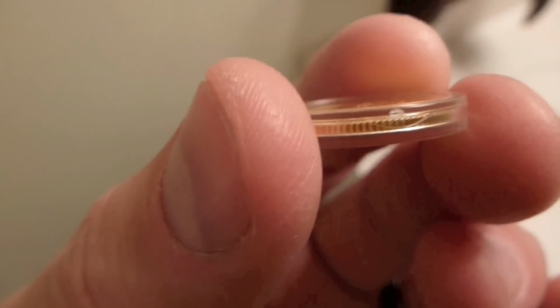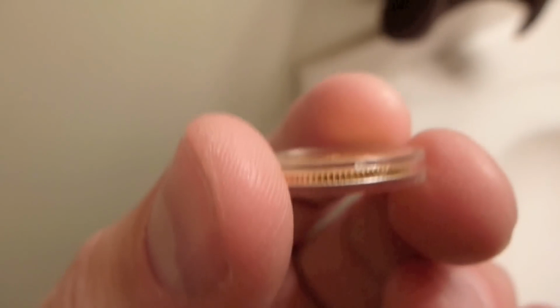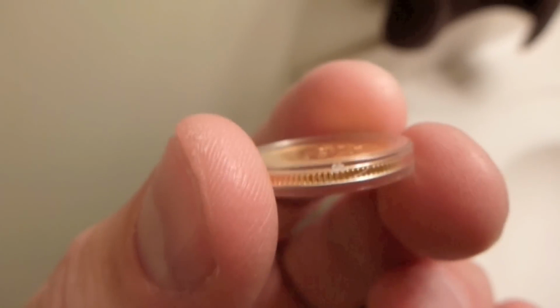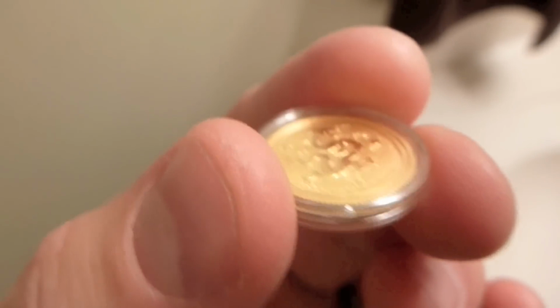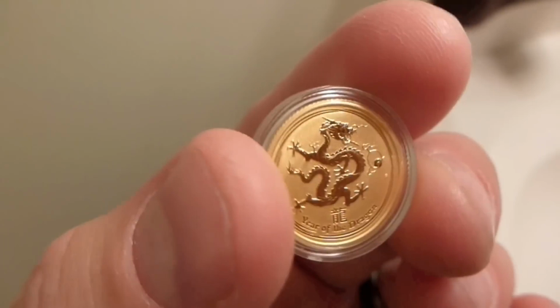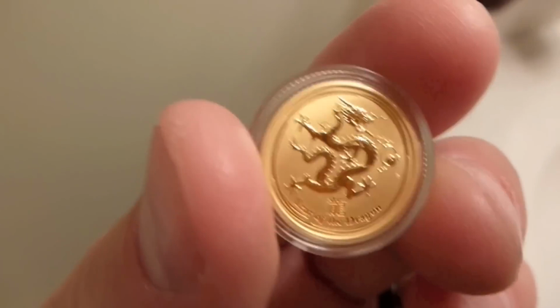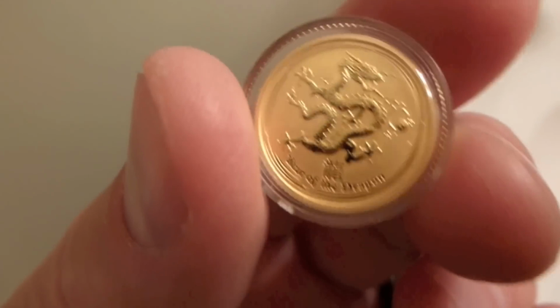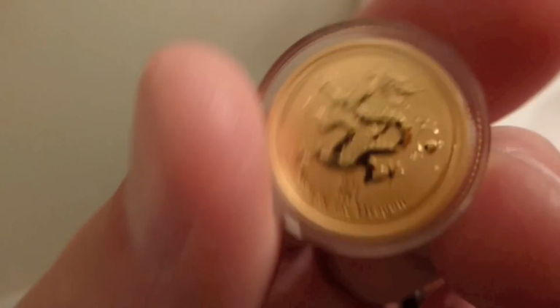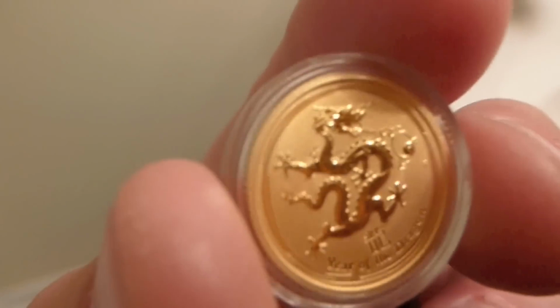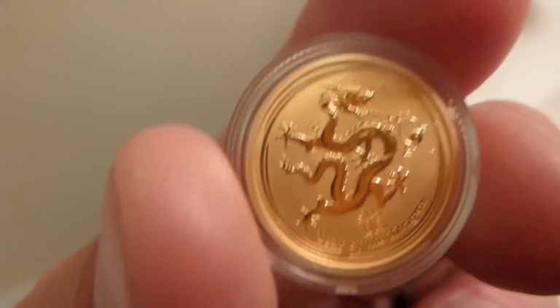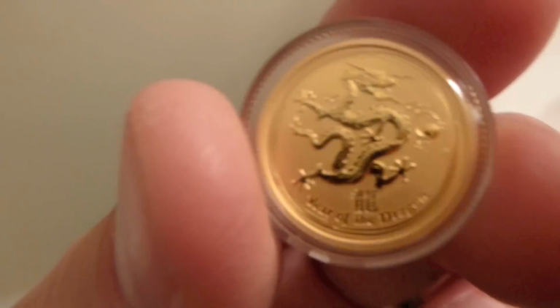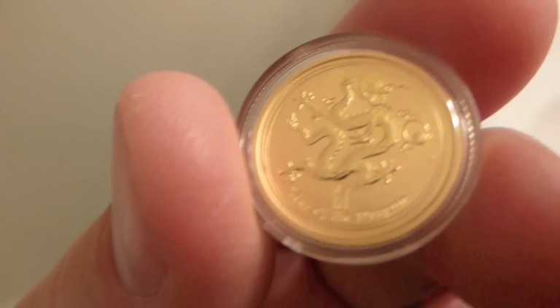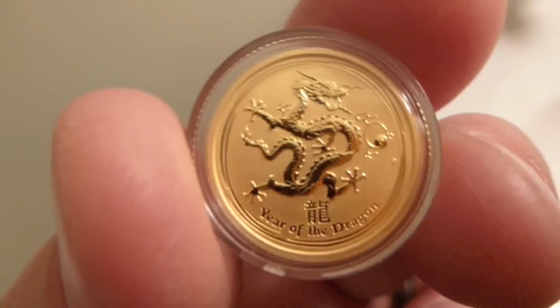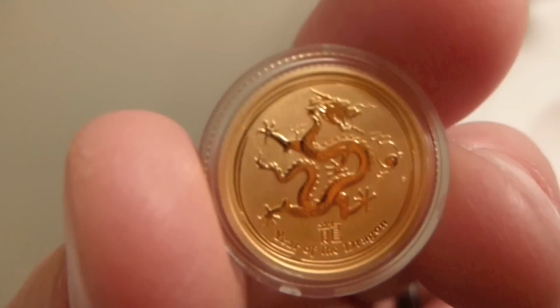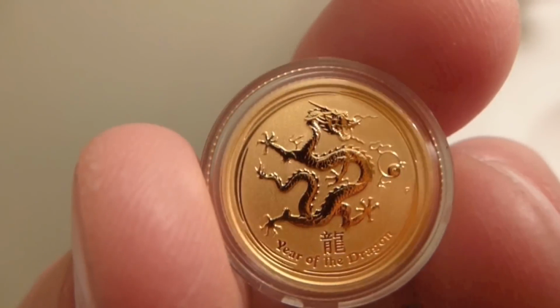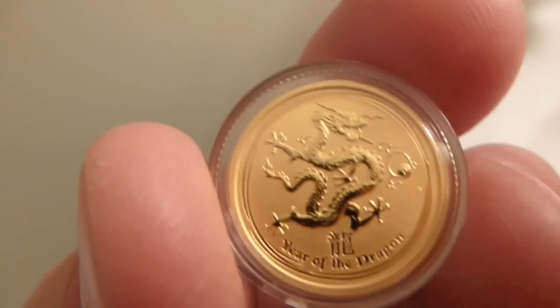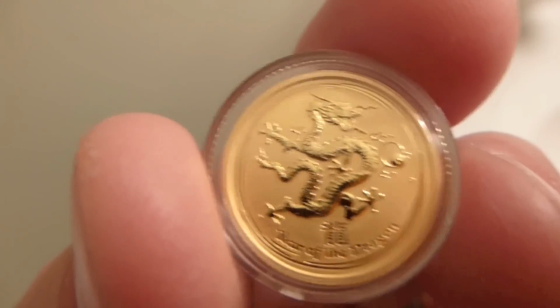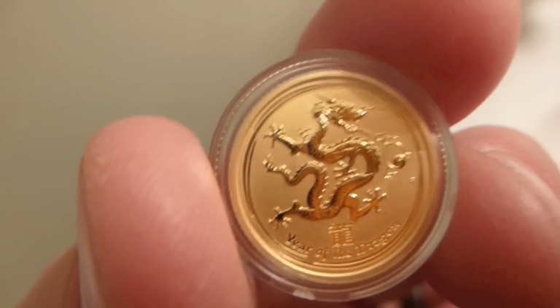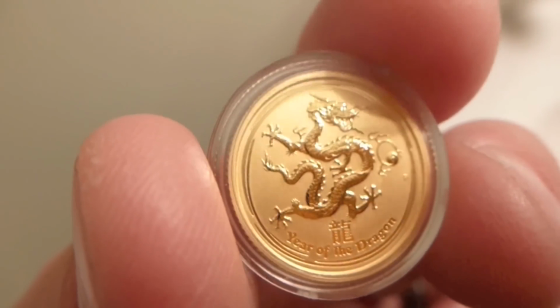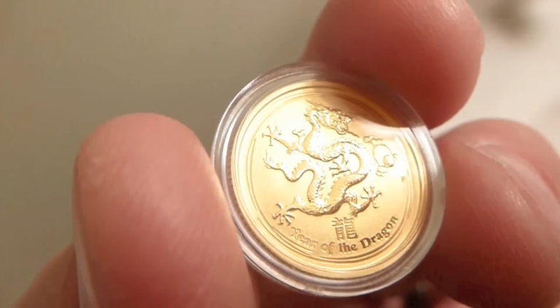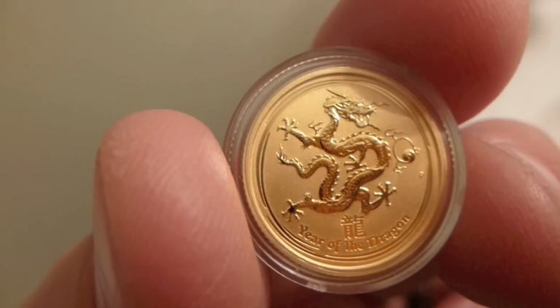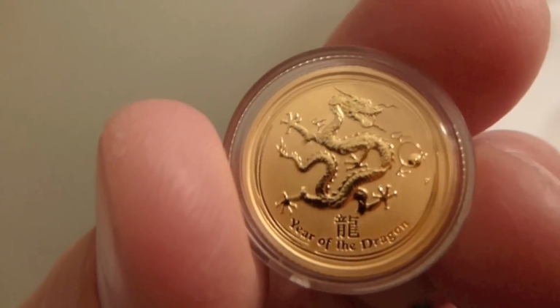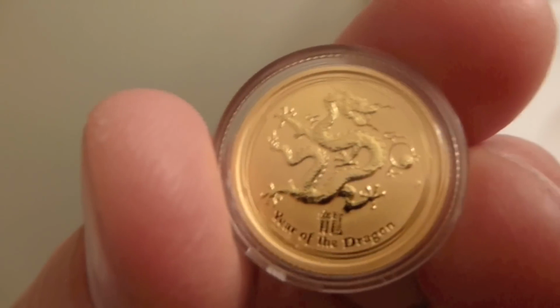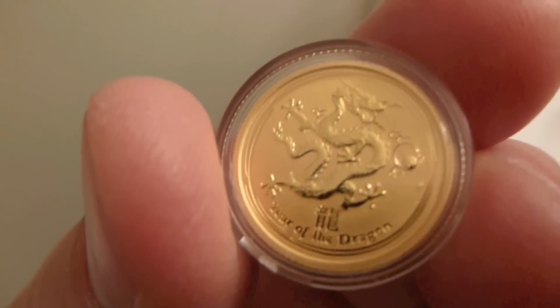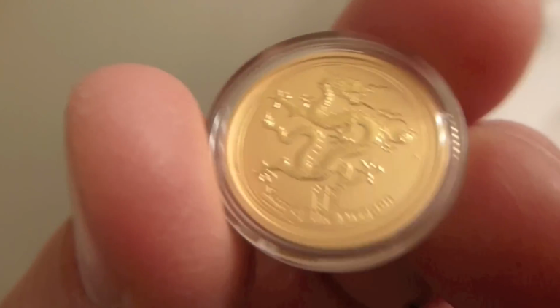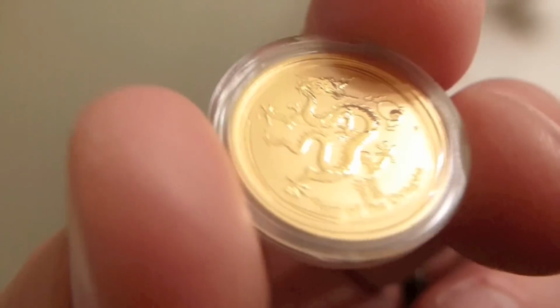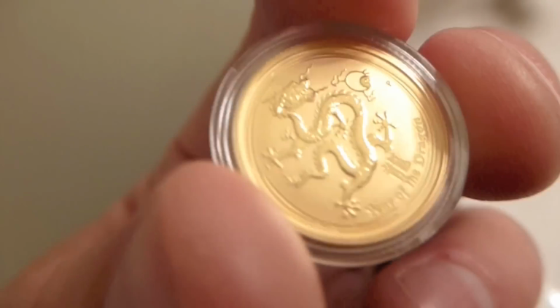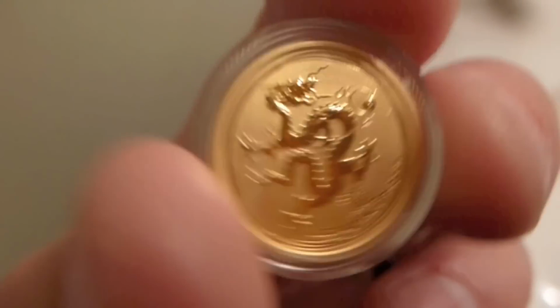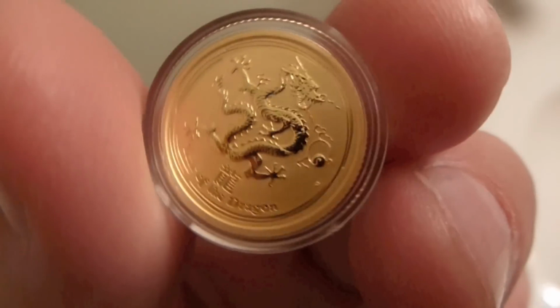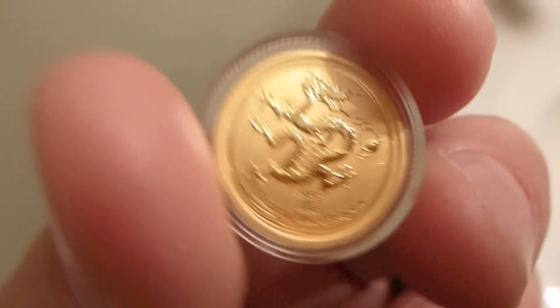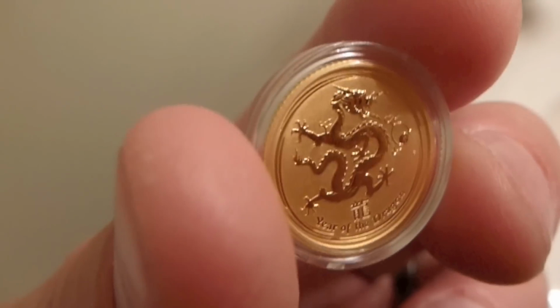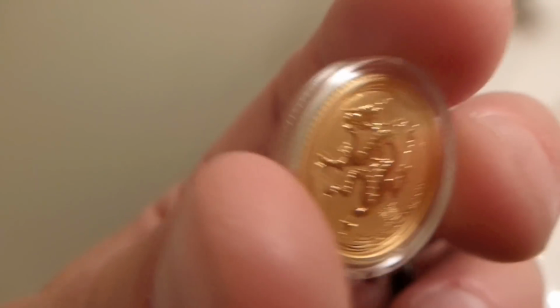This is a 1/10th ounce gold coin from the Perth Mint. Of course, this is the container like every Perth Mint coin comes in. It comes in a plastic capsule from the Mint — really great packaging job.